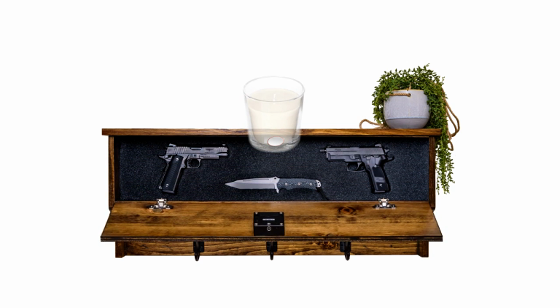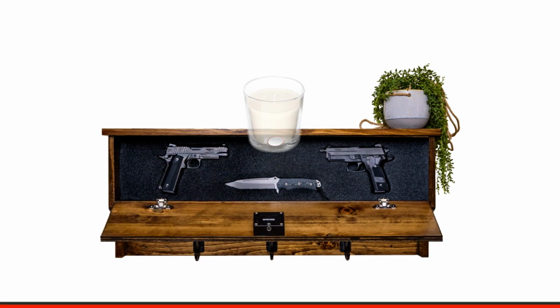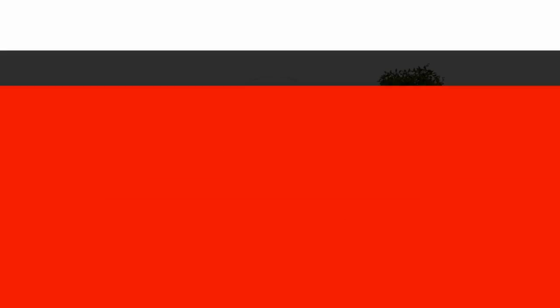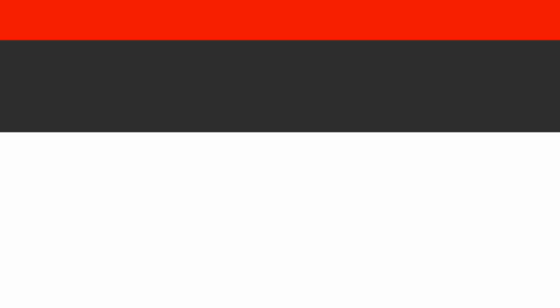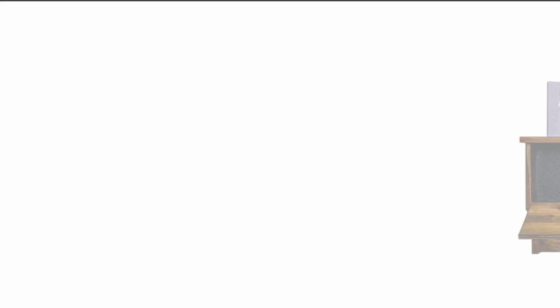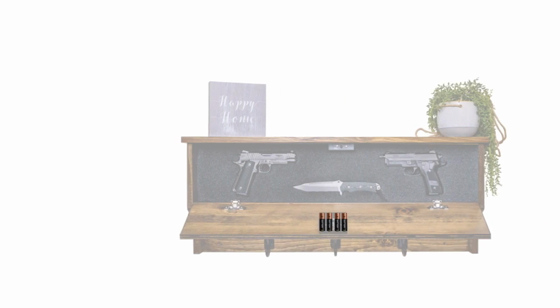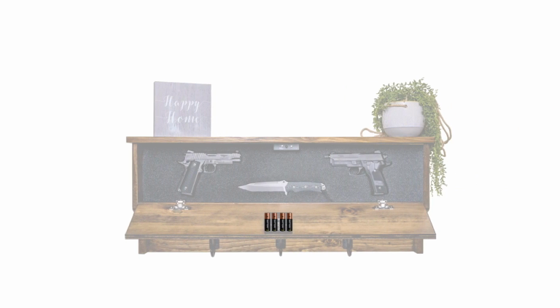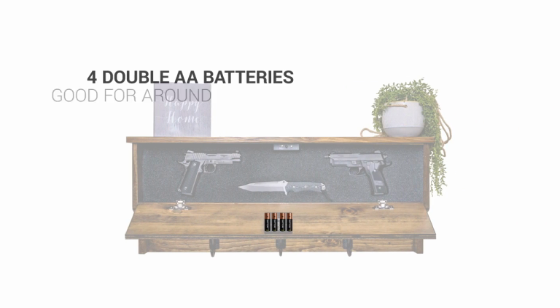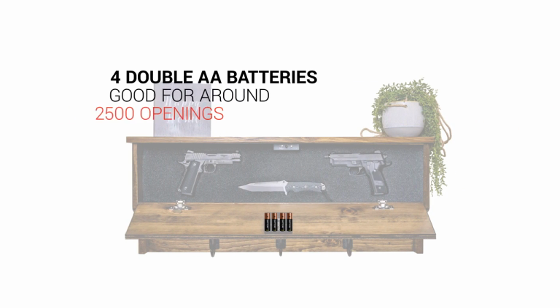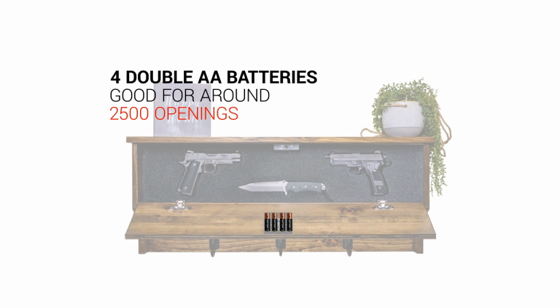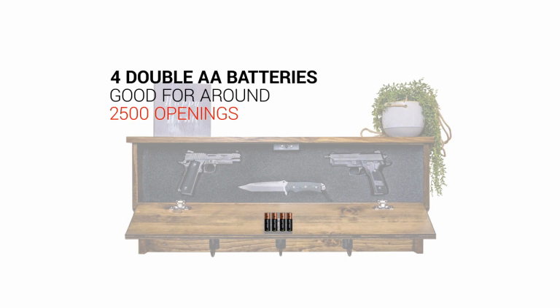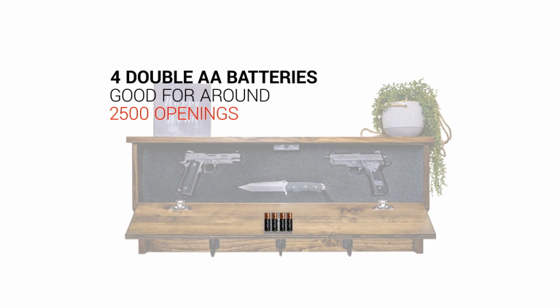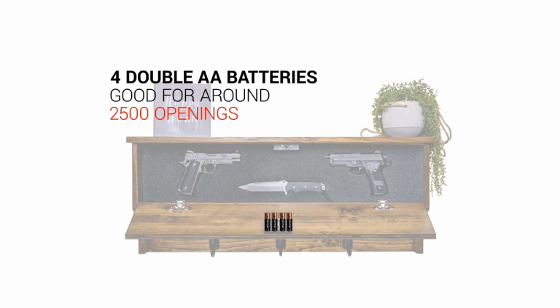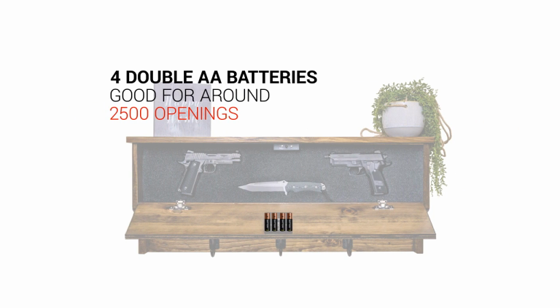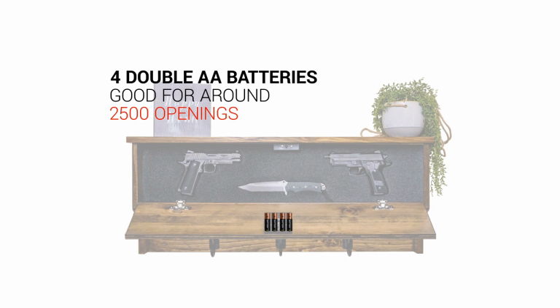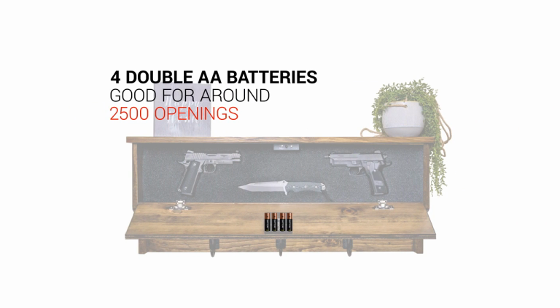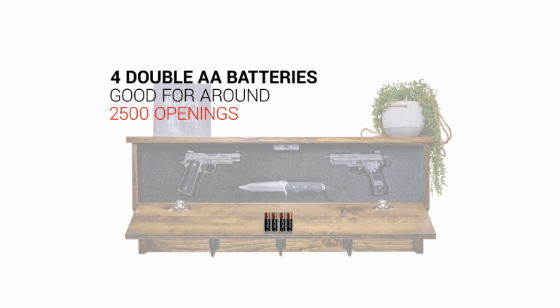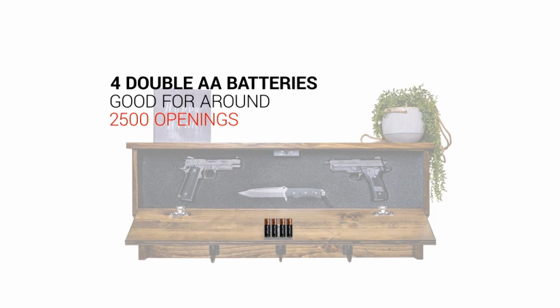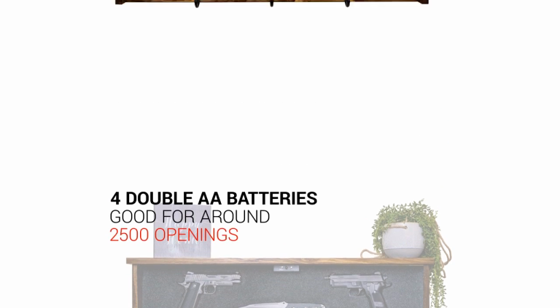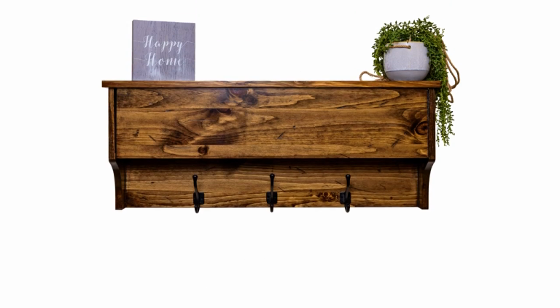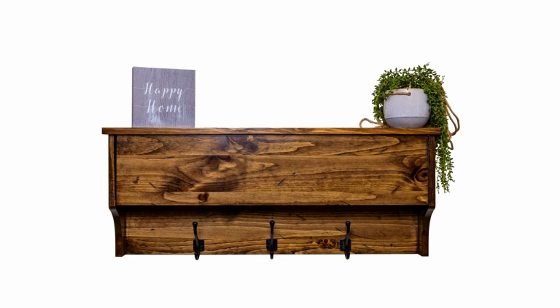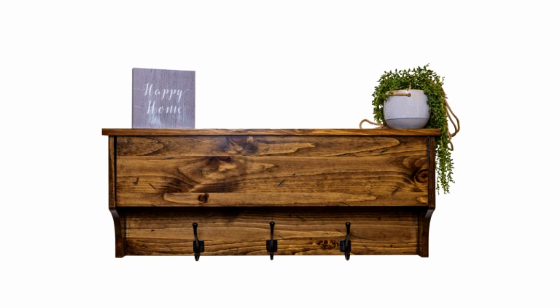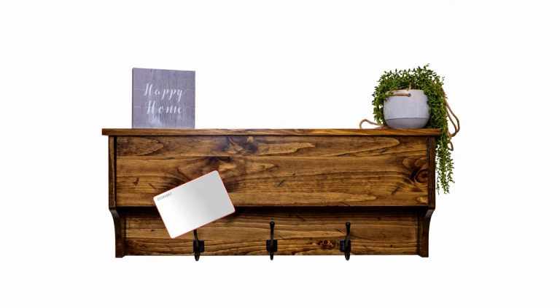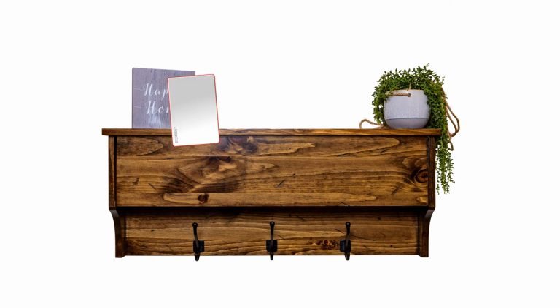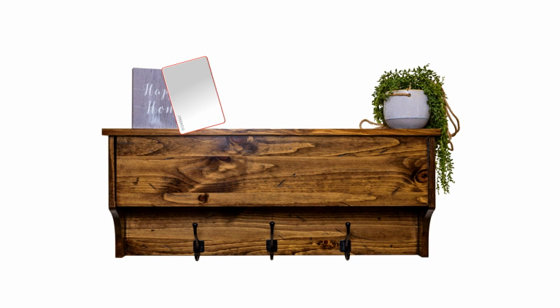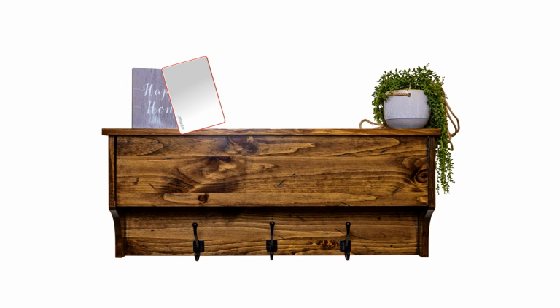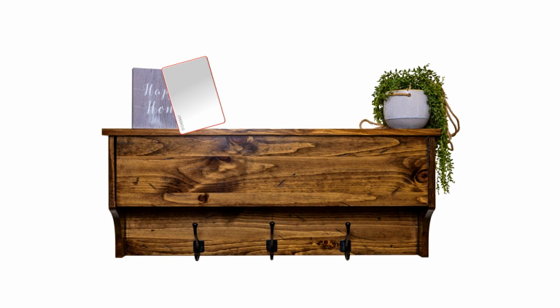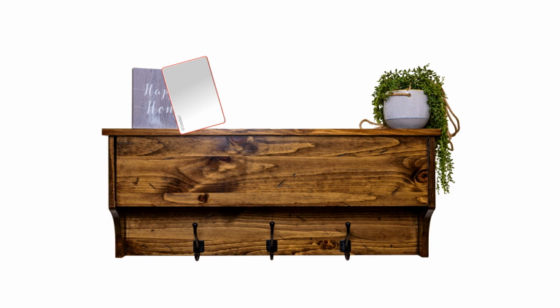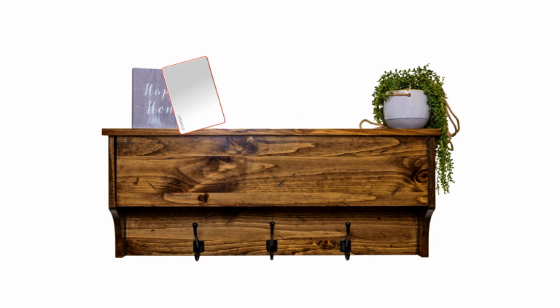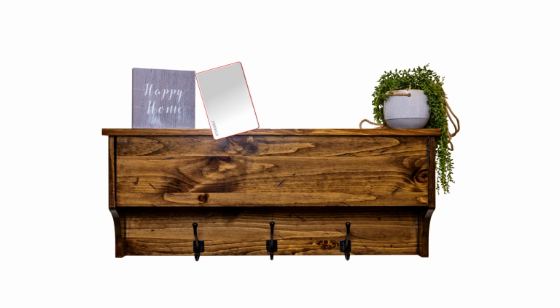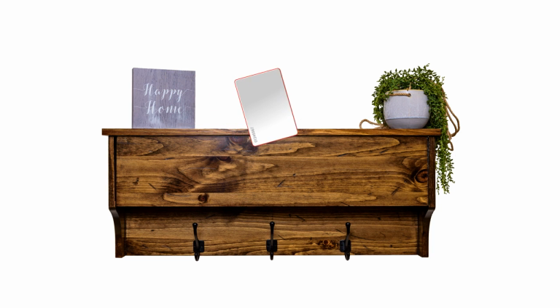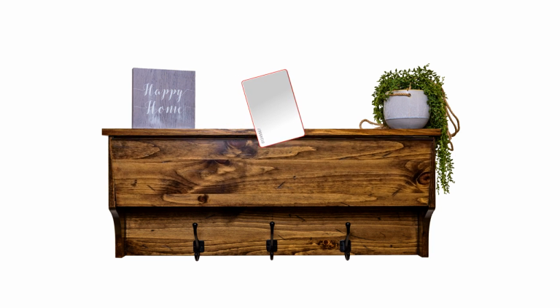It'll always be there when you need it. The RFID lock on your shelf uses four AA batteries that are good for around 2,500 openings. Each time you place one of the keys over the trigger point located on the inside top of the rack, a chime will sound once.